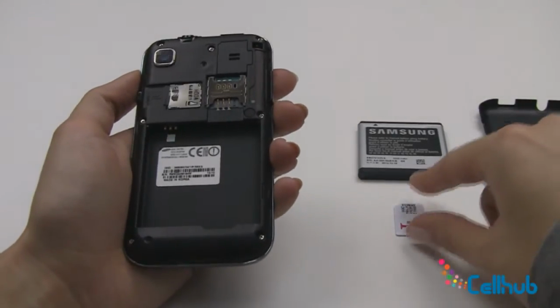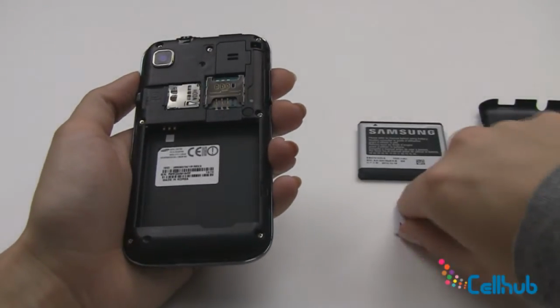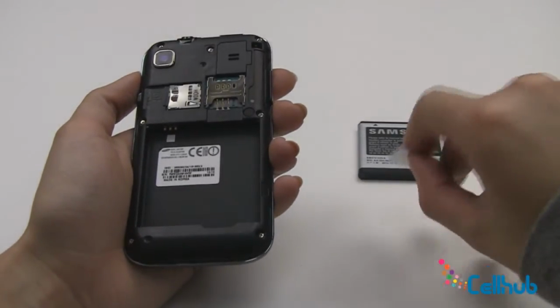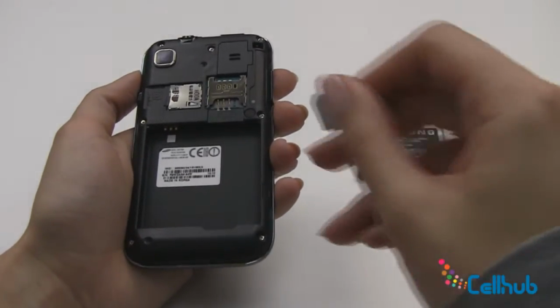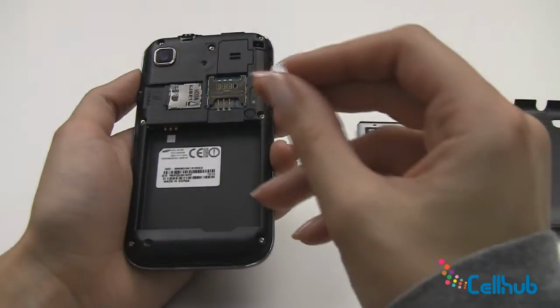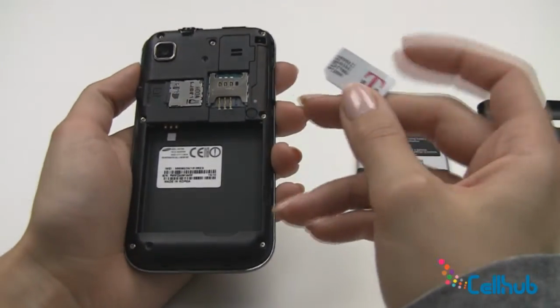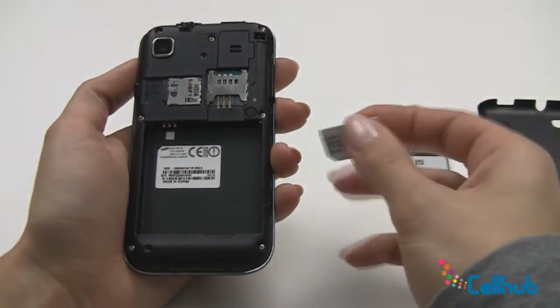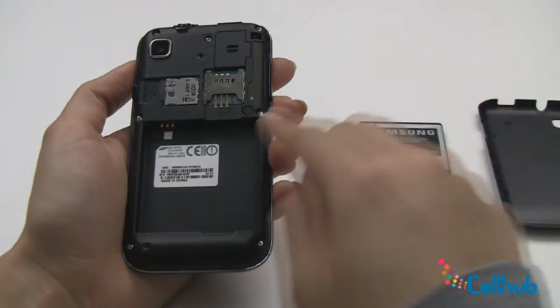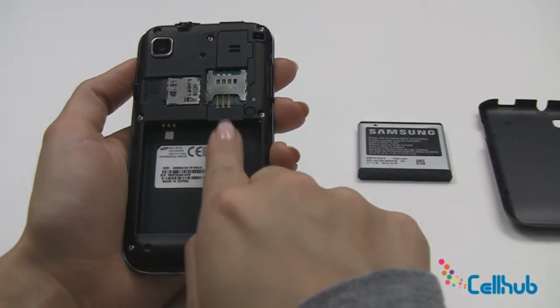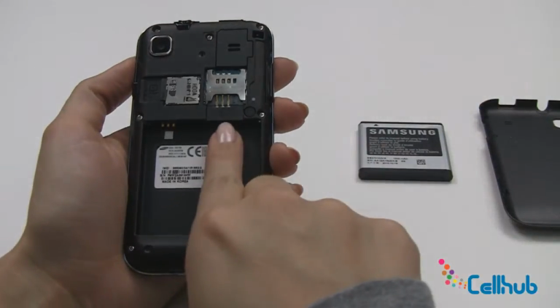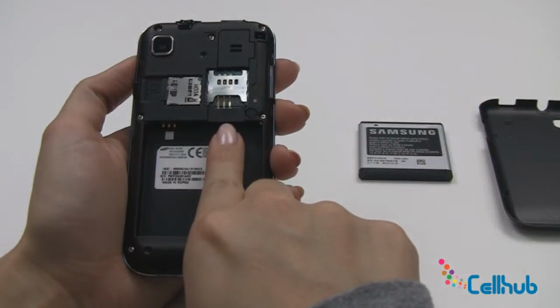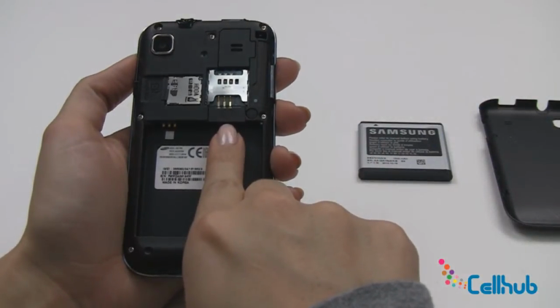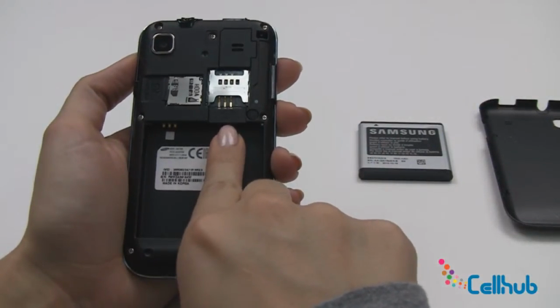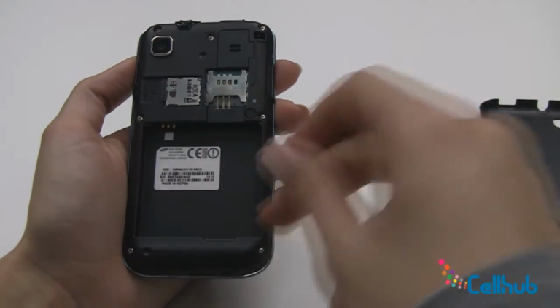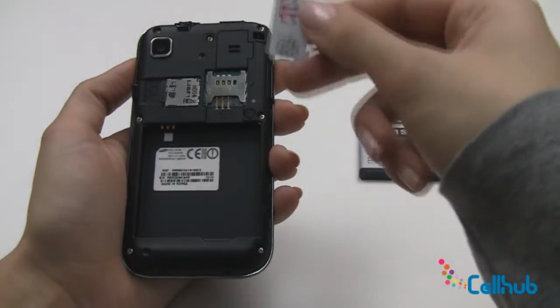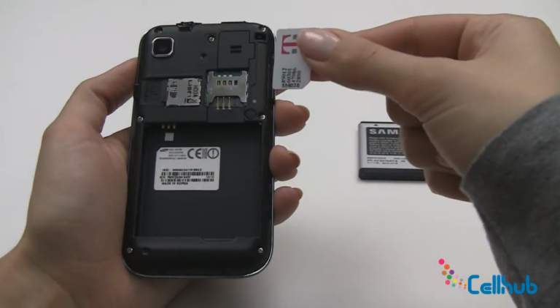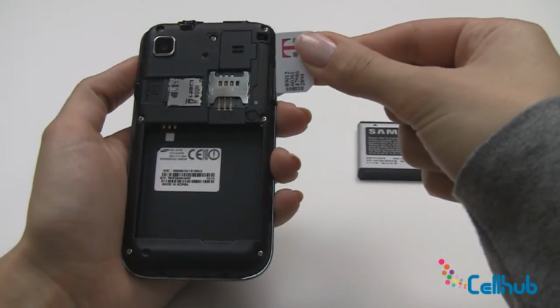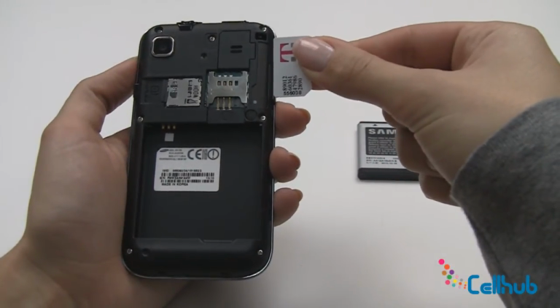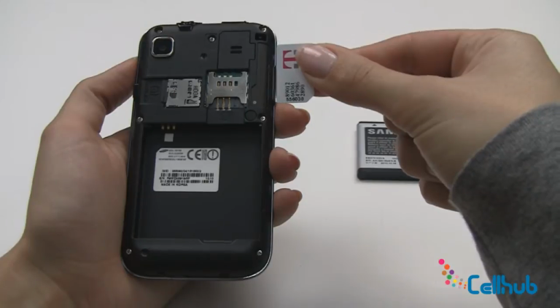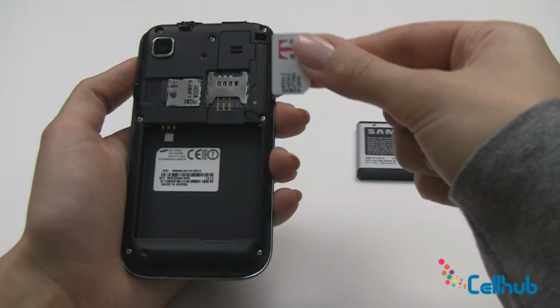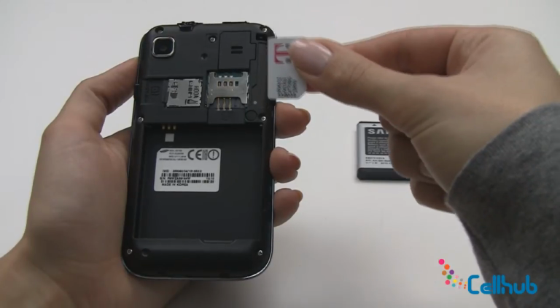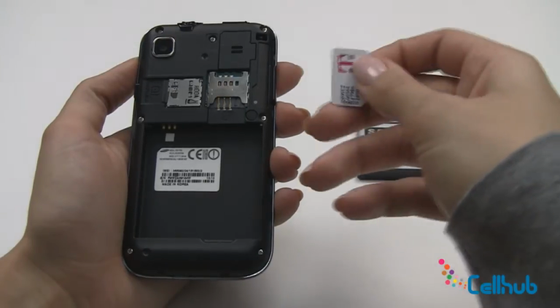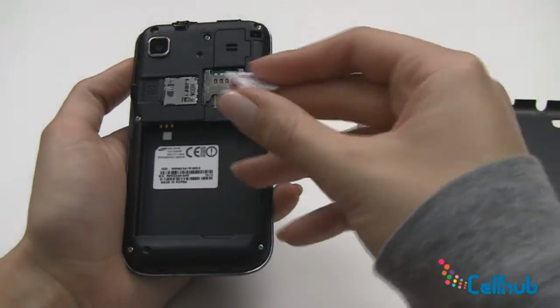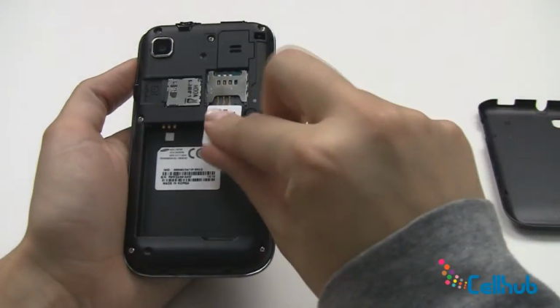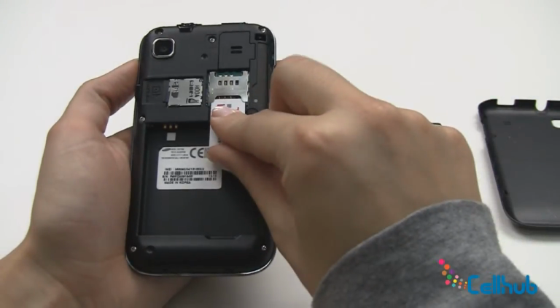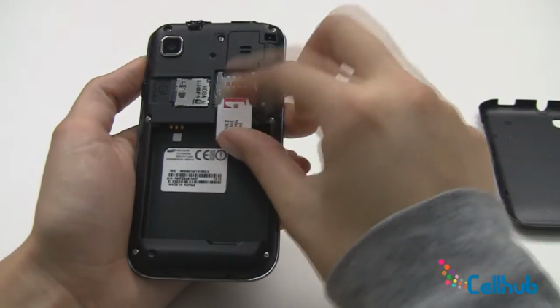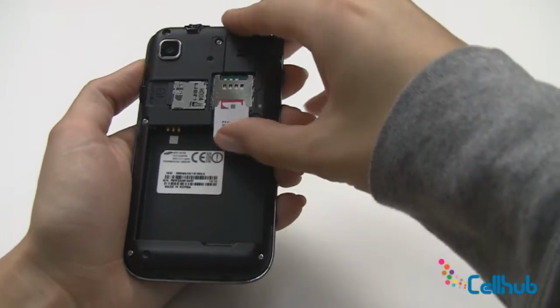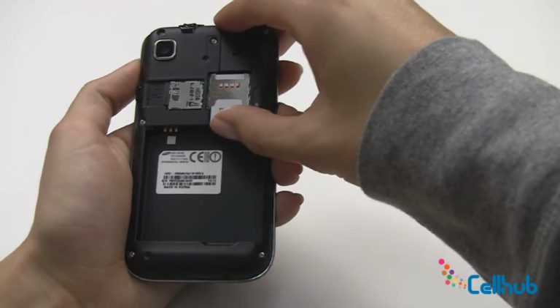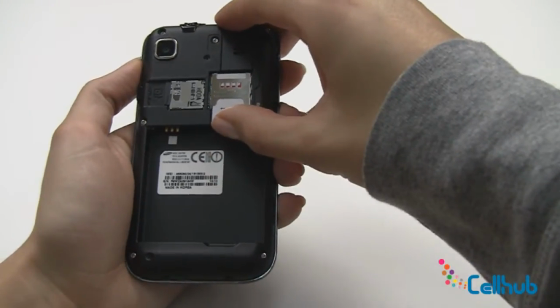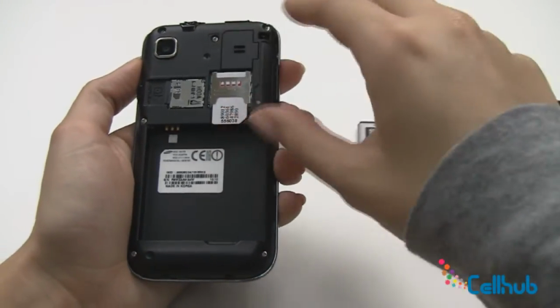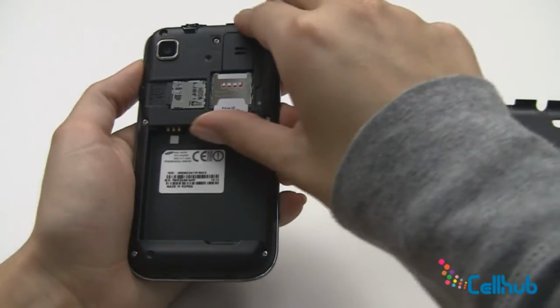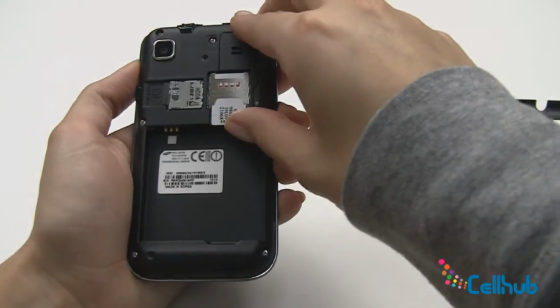Next we'll insert the SIM card. Now we want to make sure your SIM card follows the small picture seen here. You'll put the angled portion of the SIM card at the bottom right, then press it under the metal bridge and push up until it's flush.